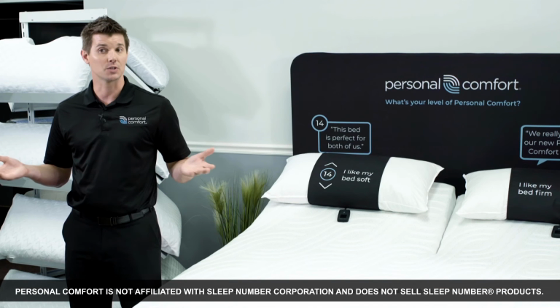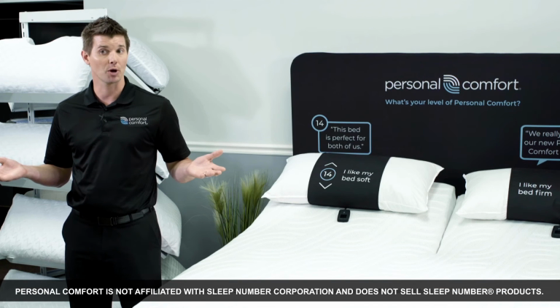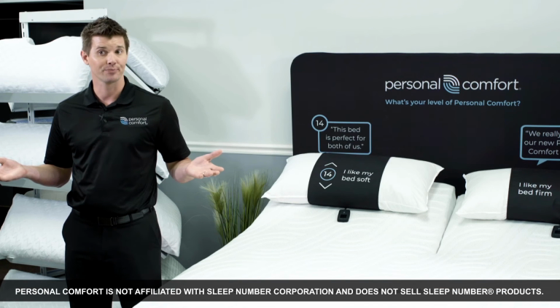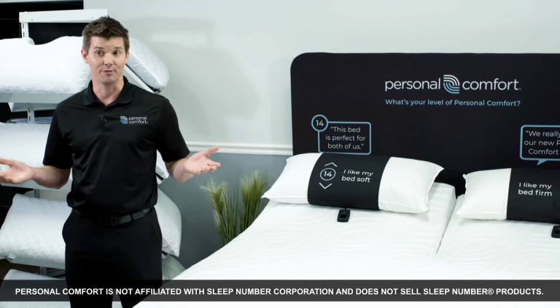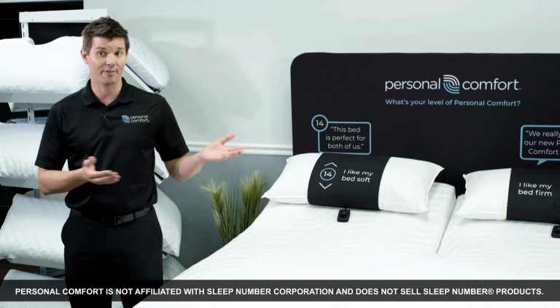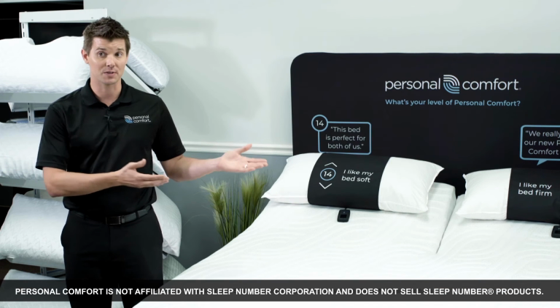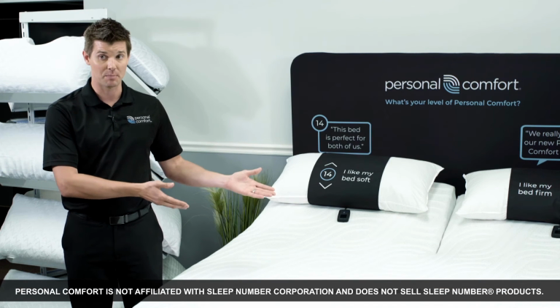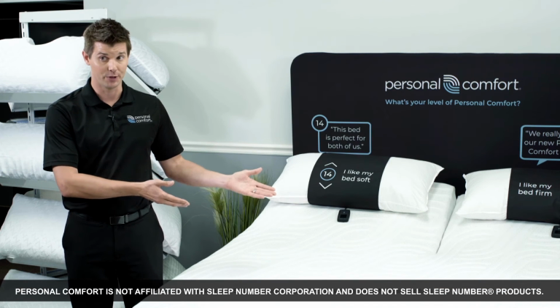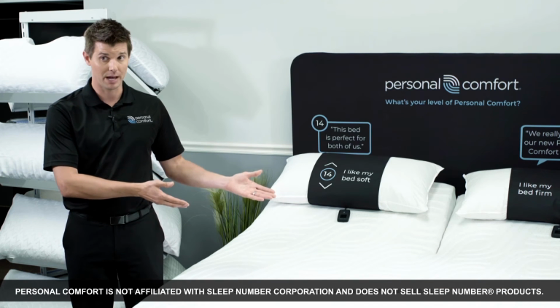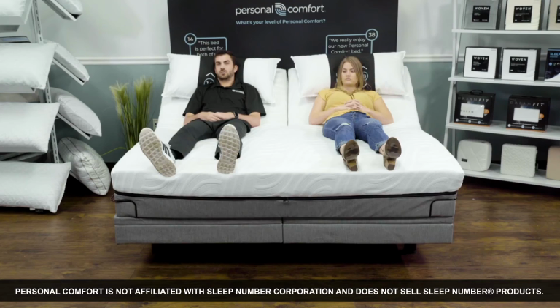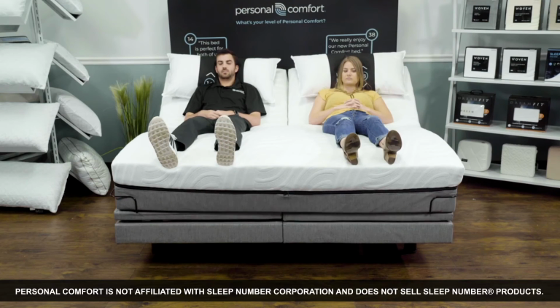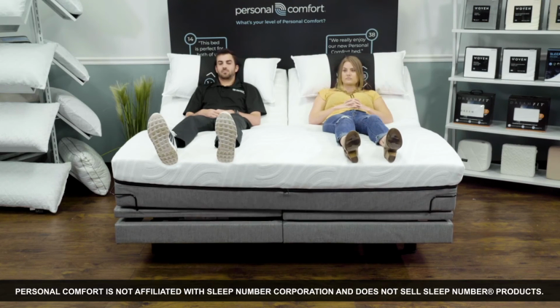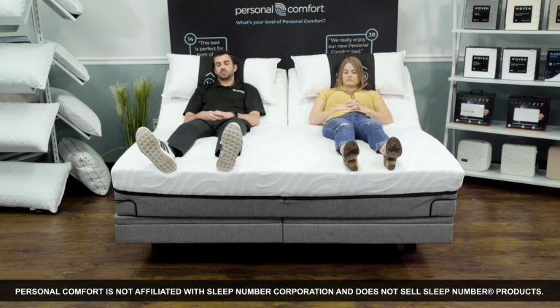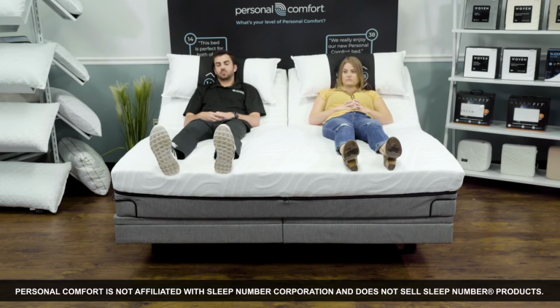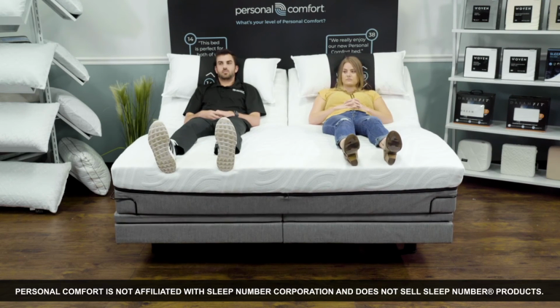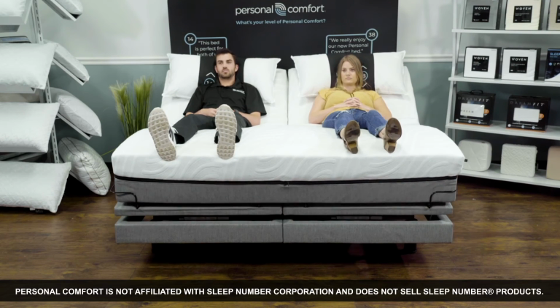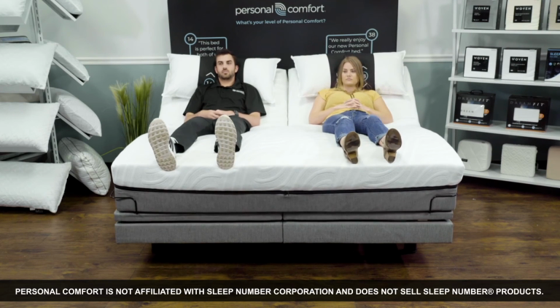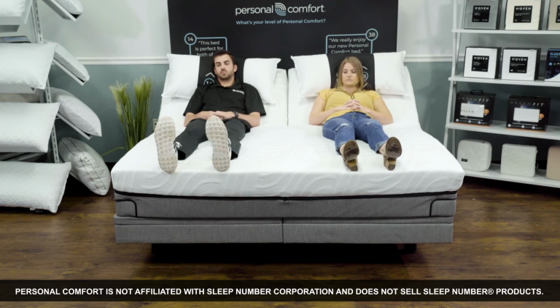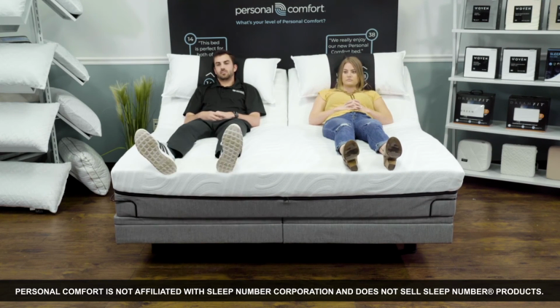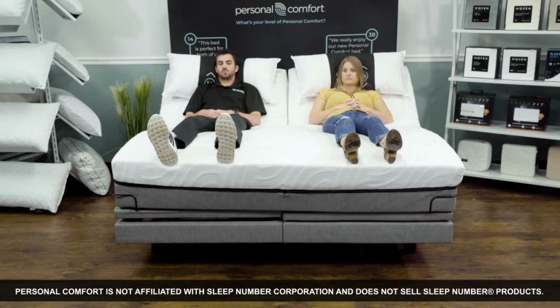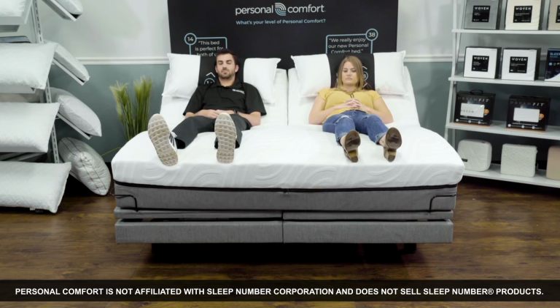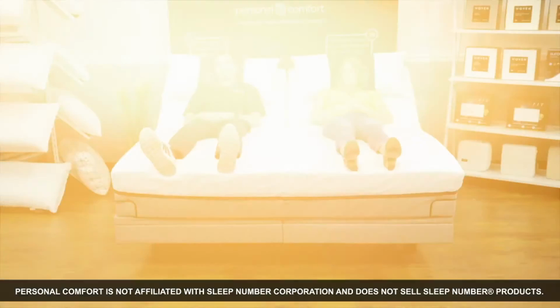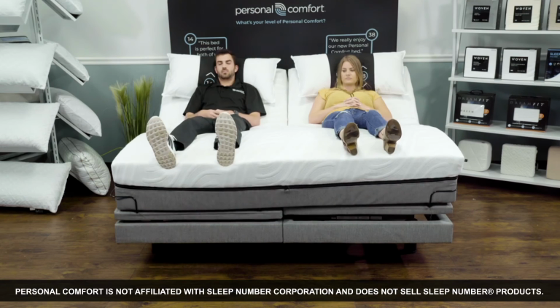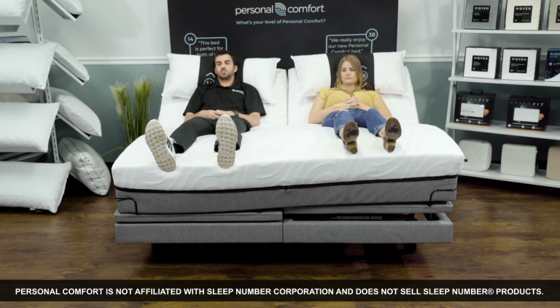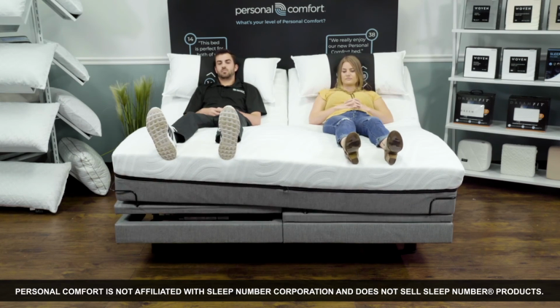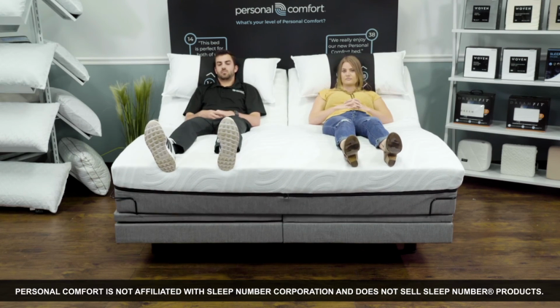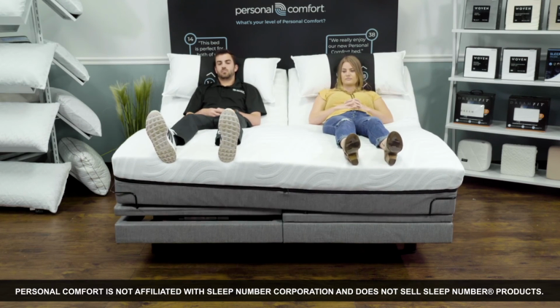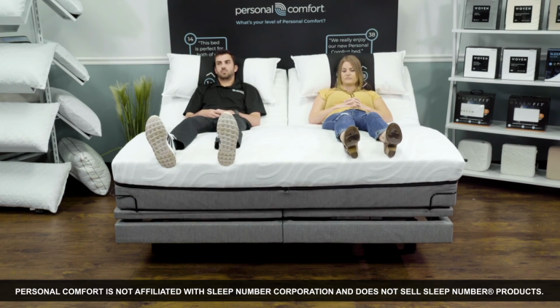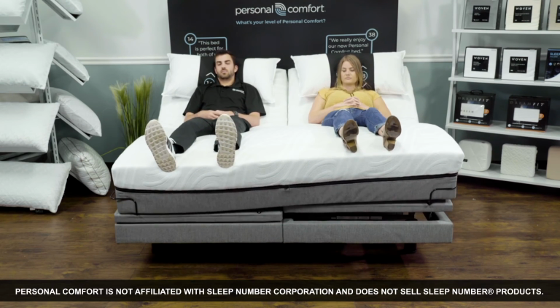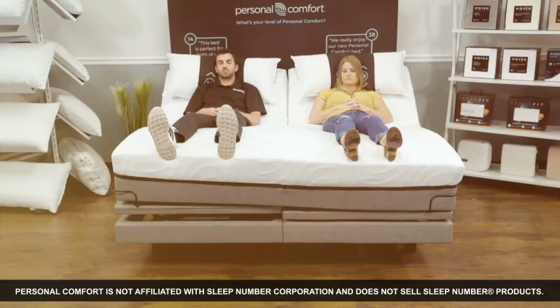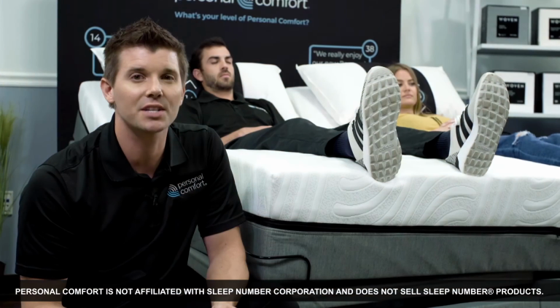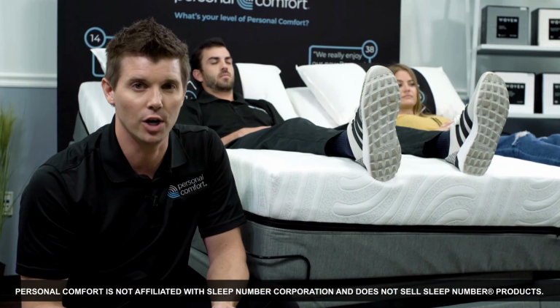This has caused the misconception that the foot section of the mattress must work in tandem for both sleepers. As a consumer, if you have fallen asleep in your bed, do you really want to wake up to your partner raising the foot portion of the mattress? This is what we call flex foot.